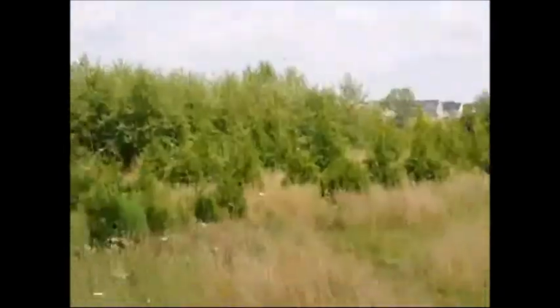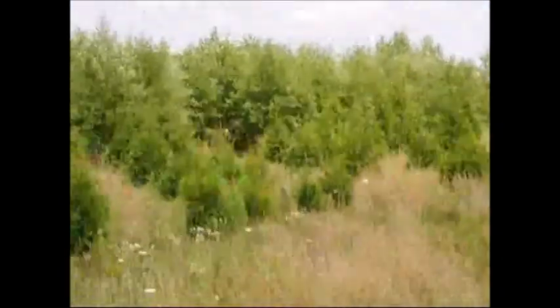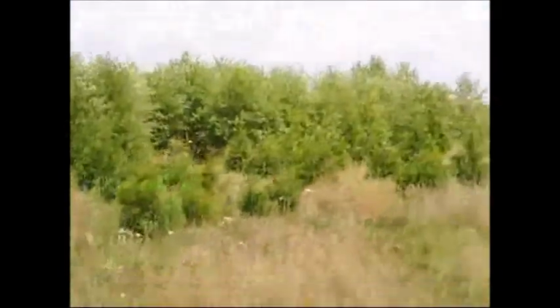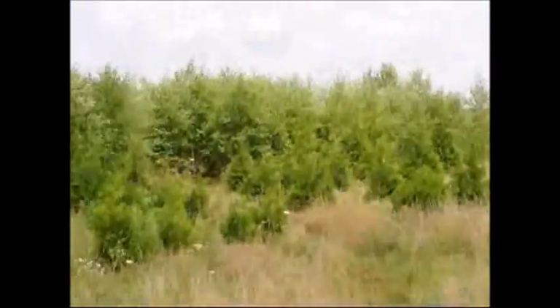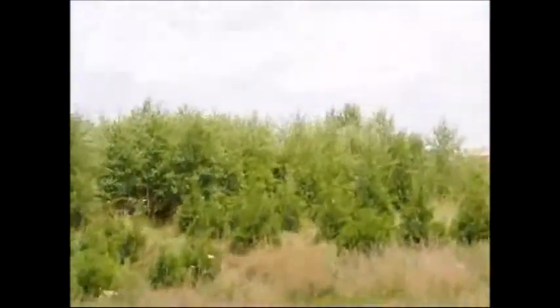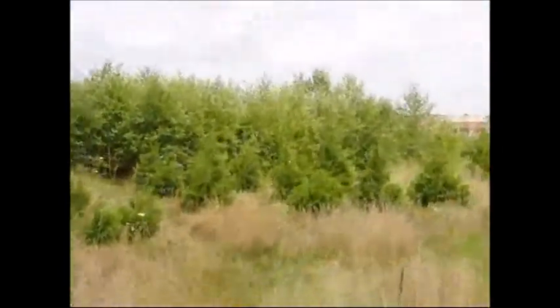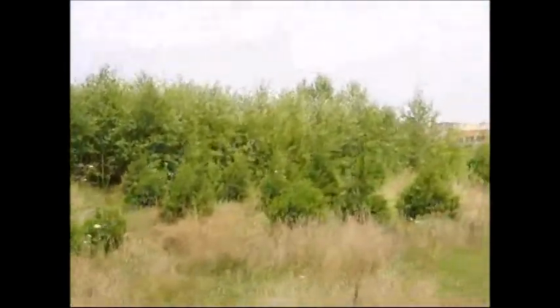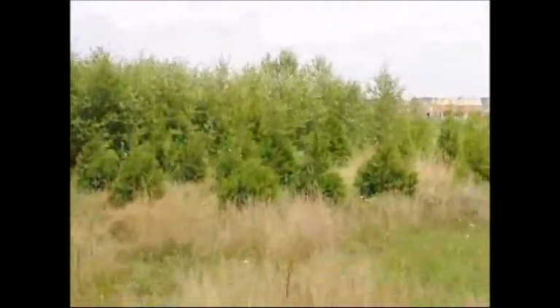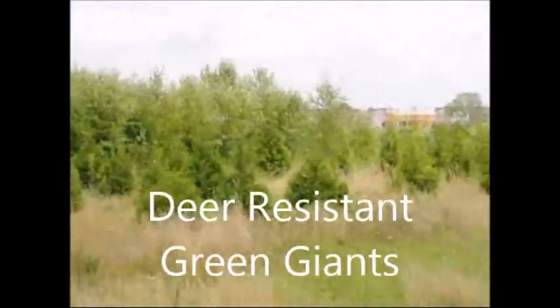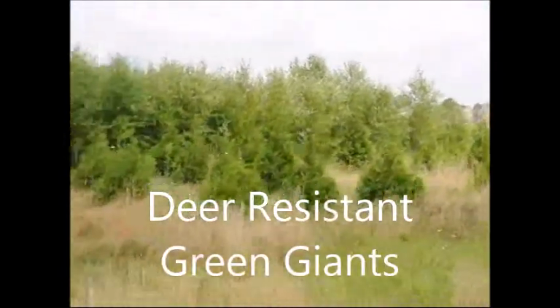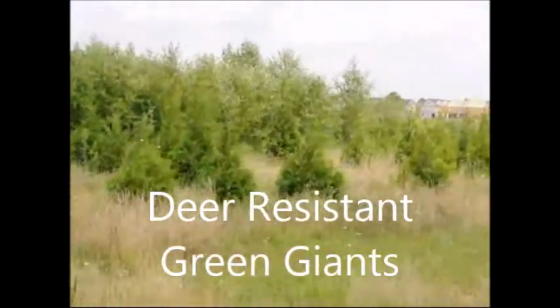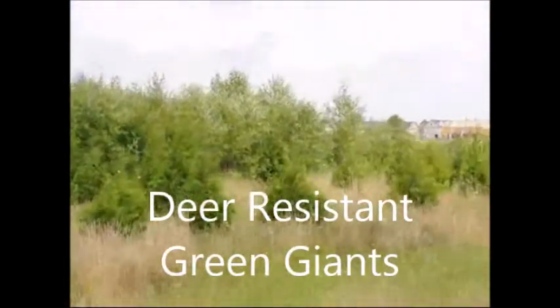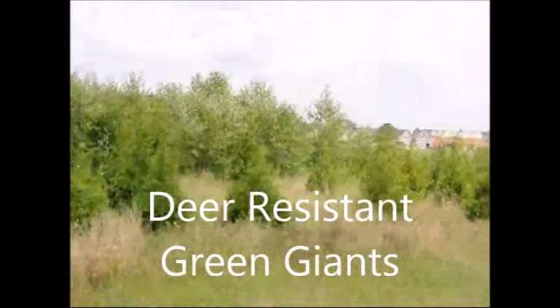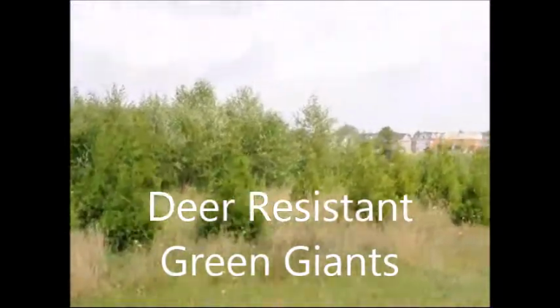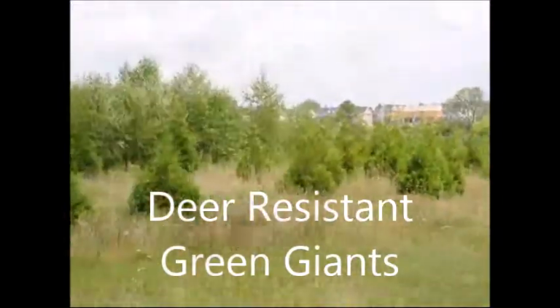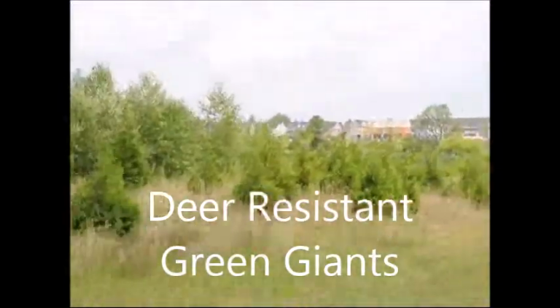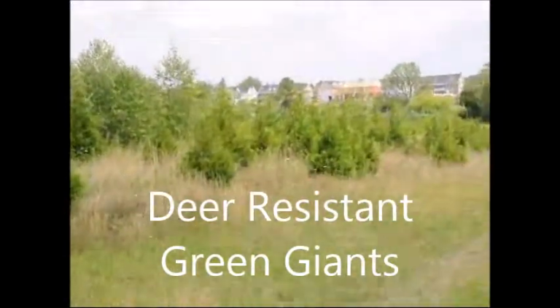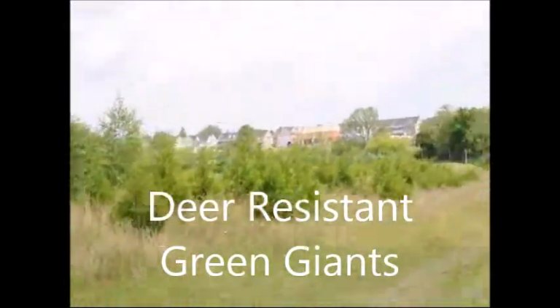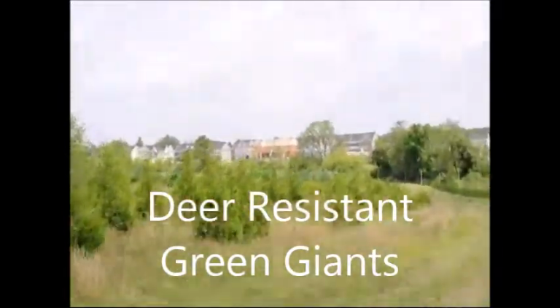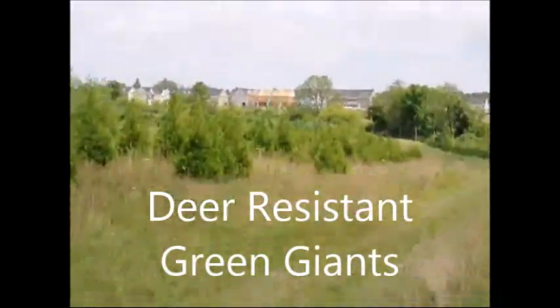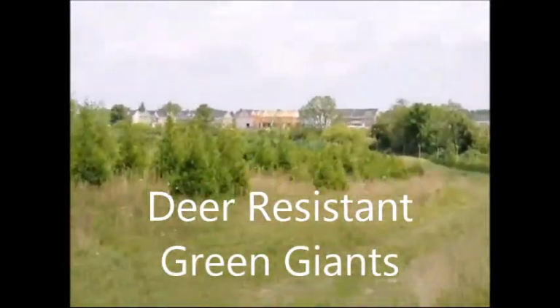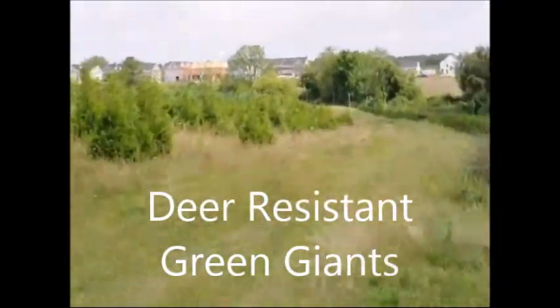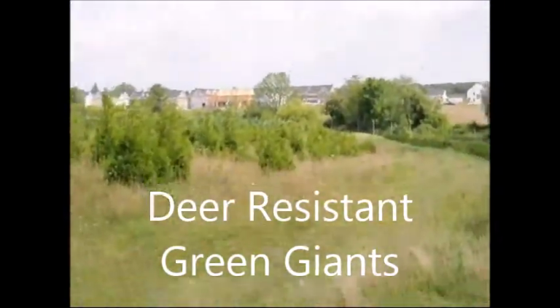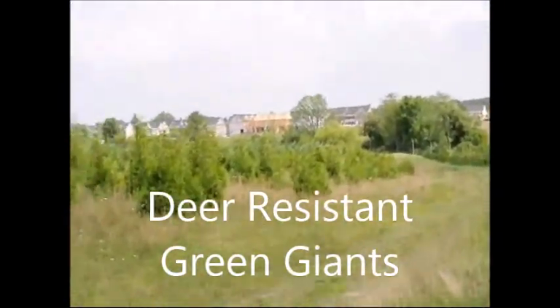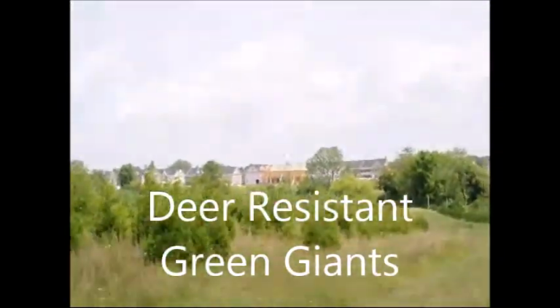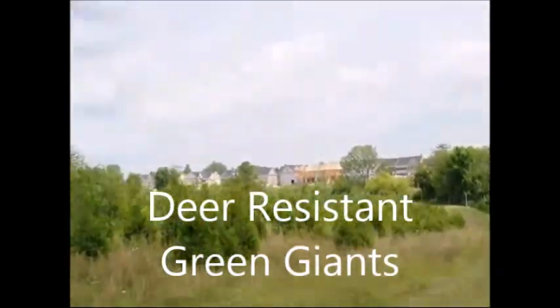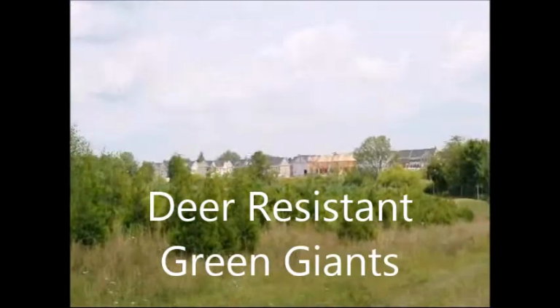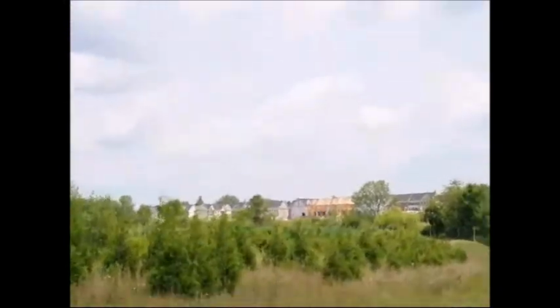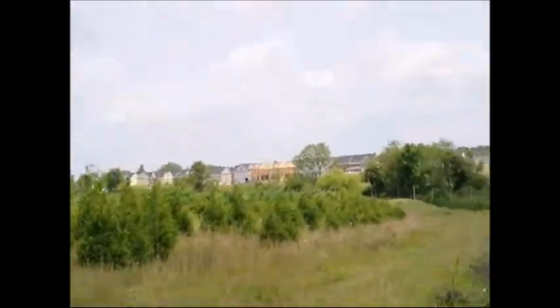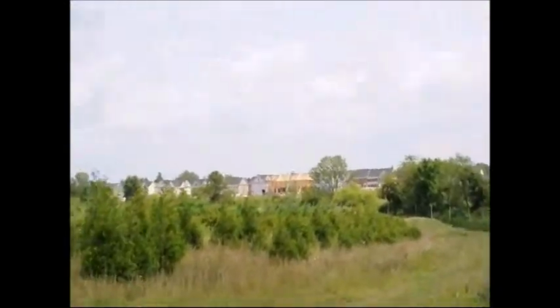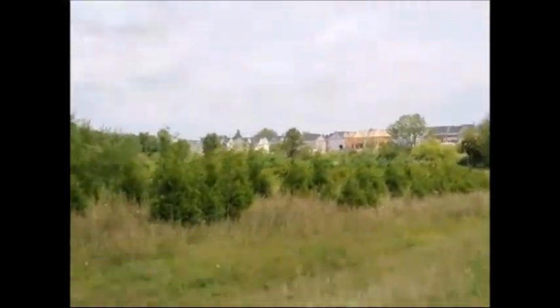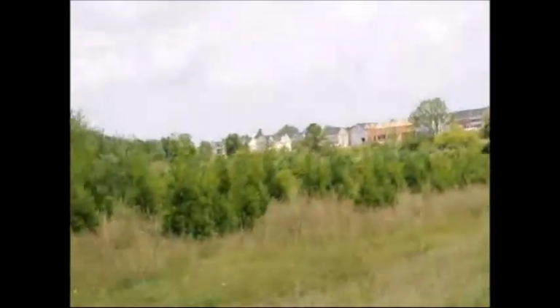These green arborvitaes you see right out here are green giant arborvitaes. That's a very fast-growing arborvitae — that one can grow upwards of three feet a year.